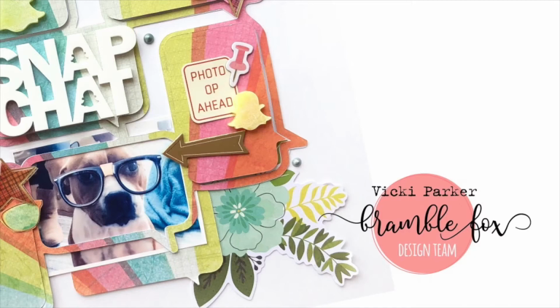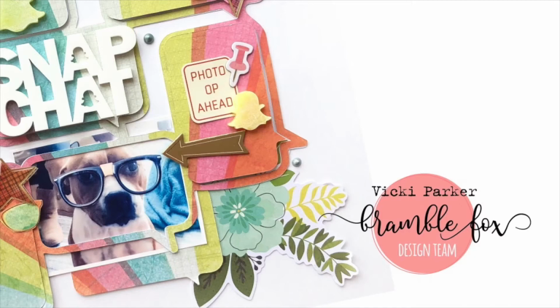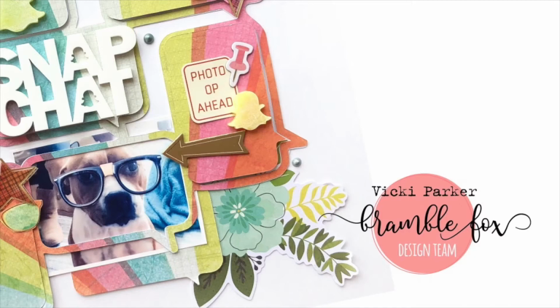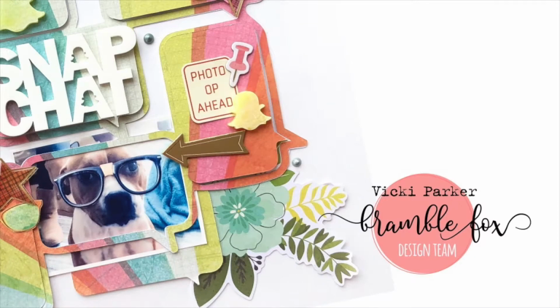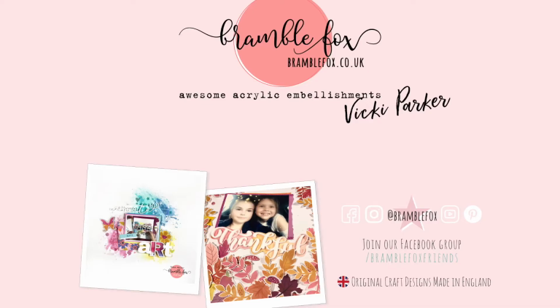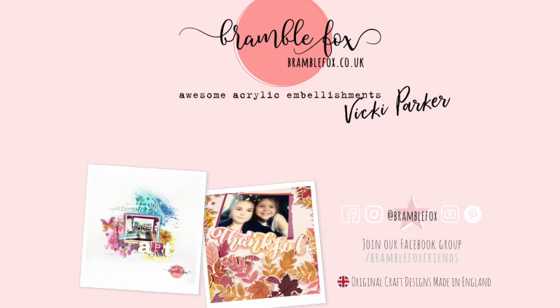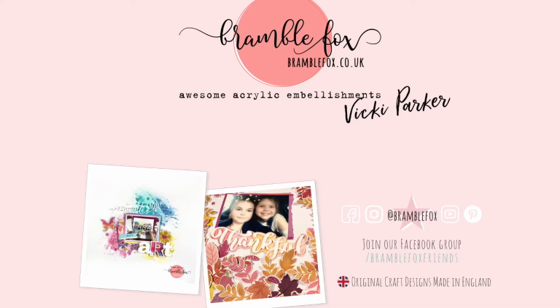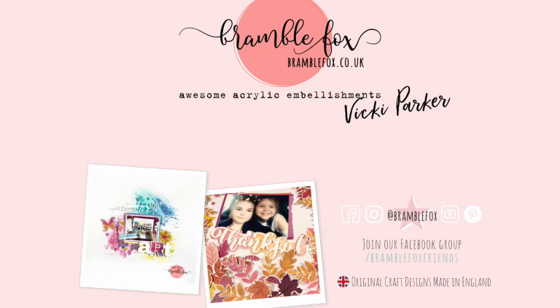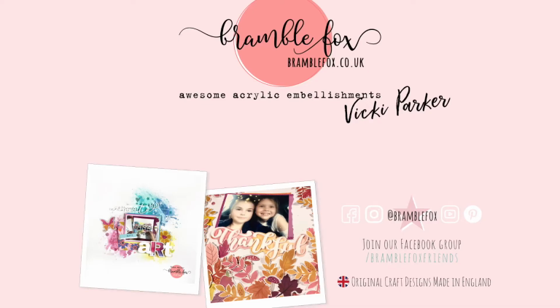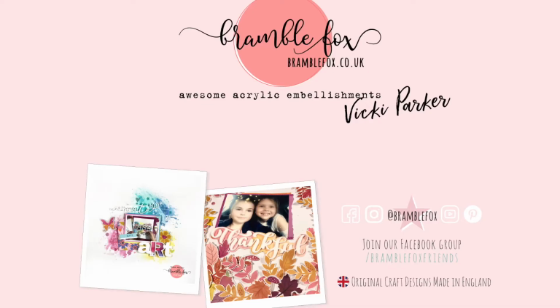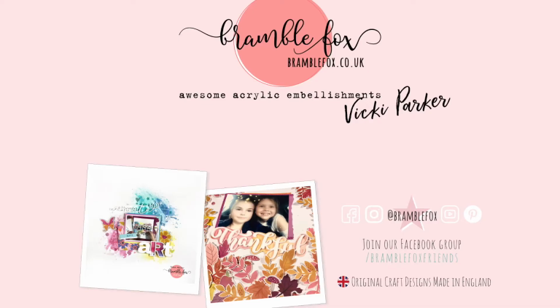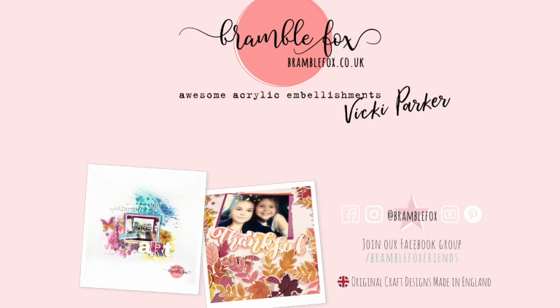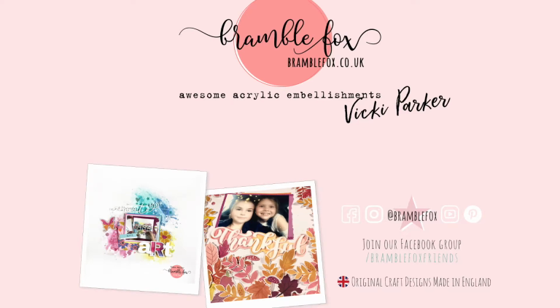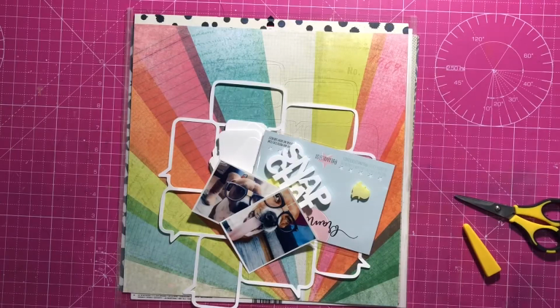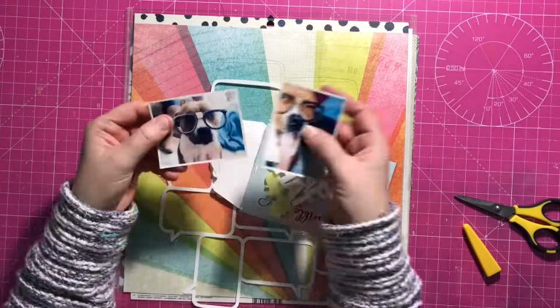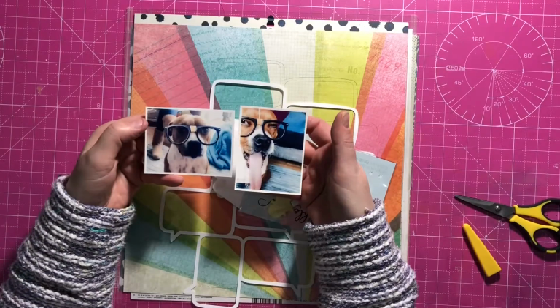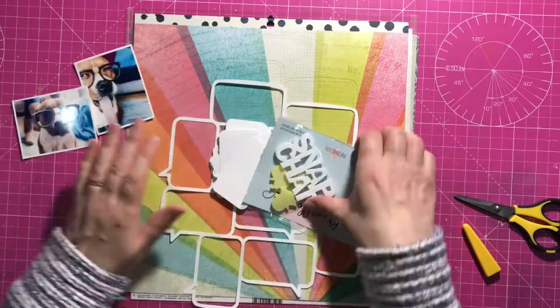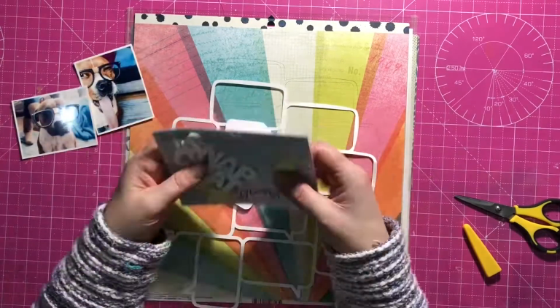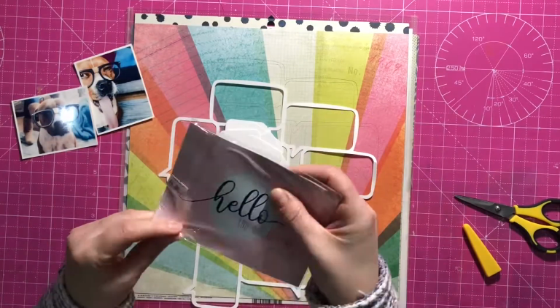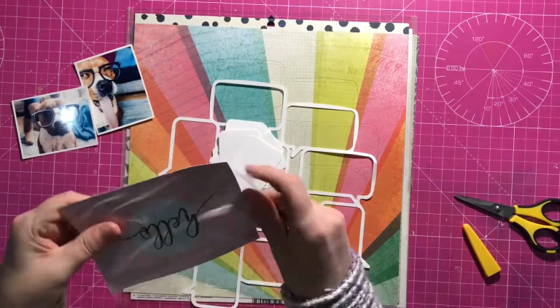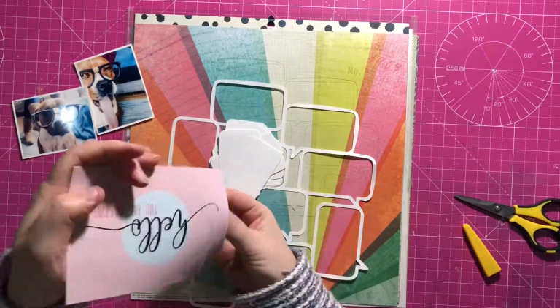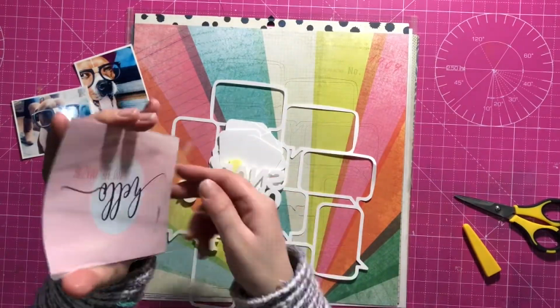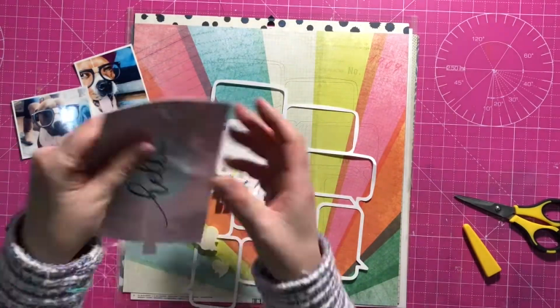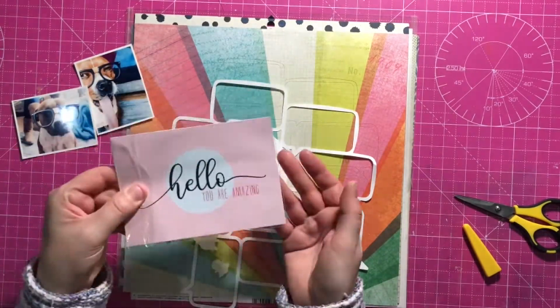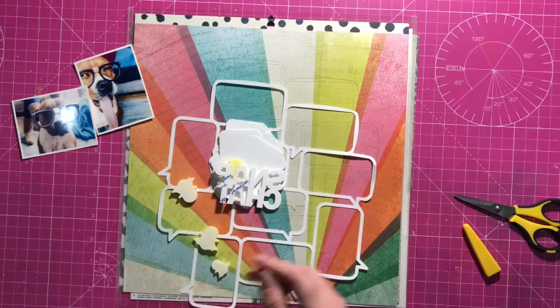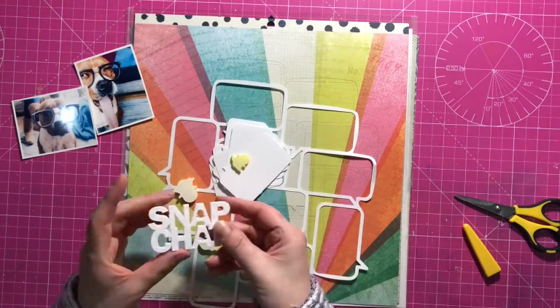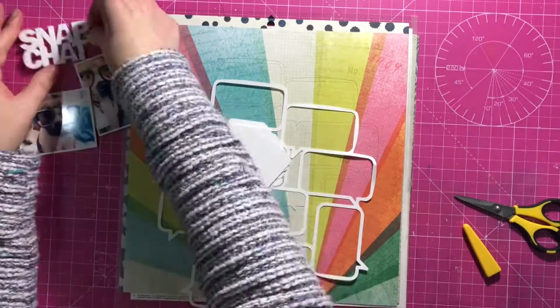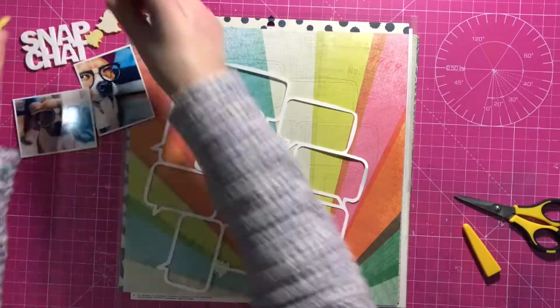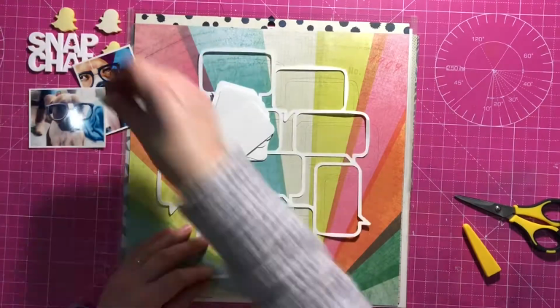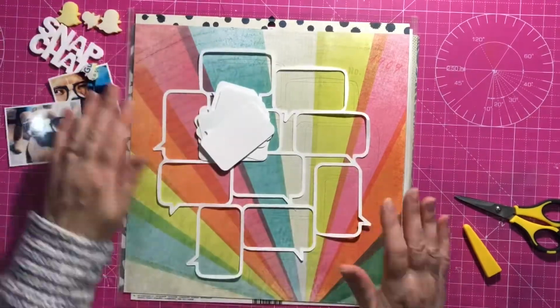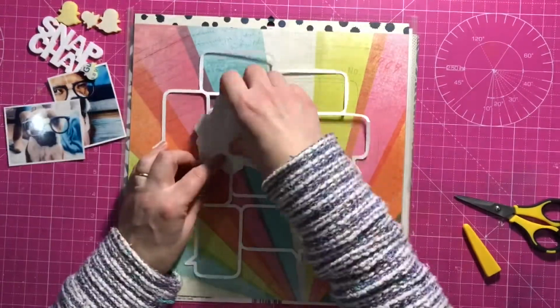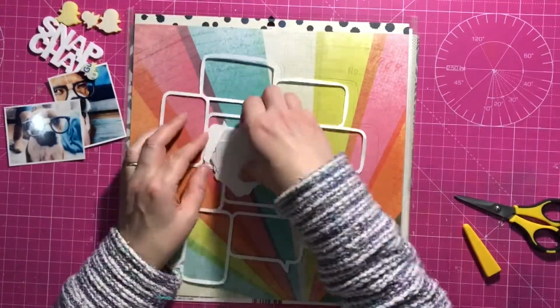Hi everyone, it's Vicky here today designing for Bramble Fox, and I'm using a cute perspective that's available in the store. You can see it right here — it says Snapchat, and it's got some of those little ghosties that go with the Snapchat logo.